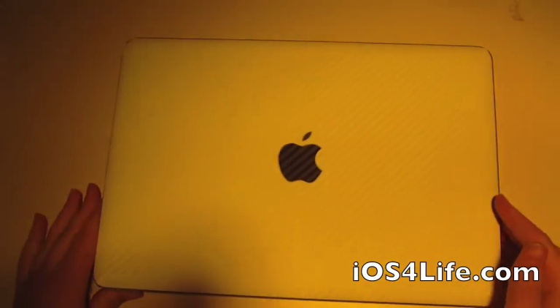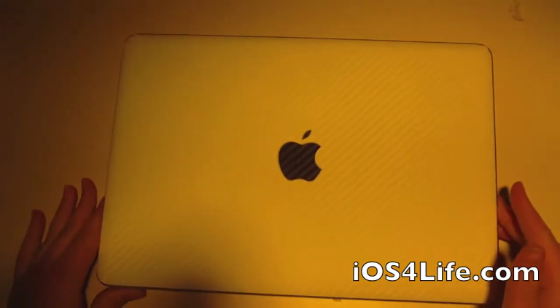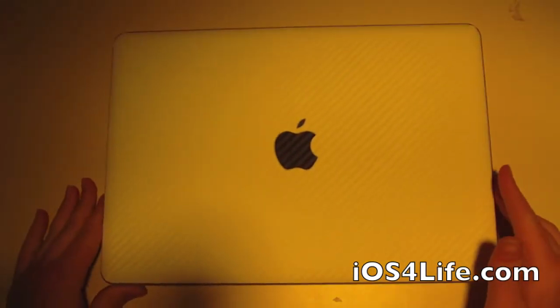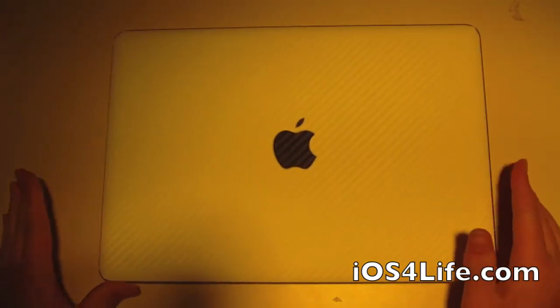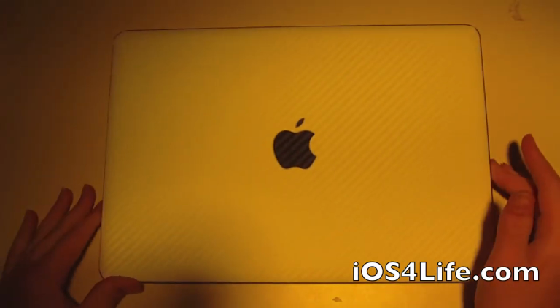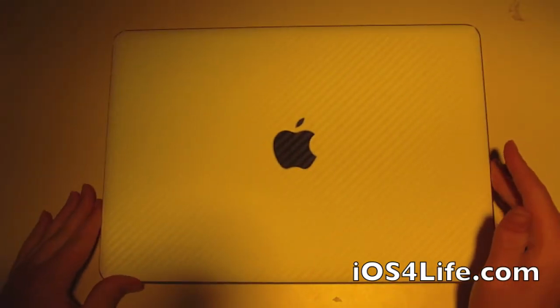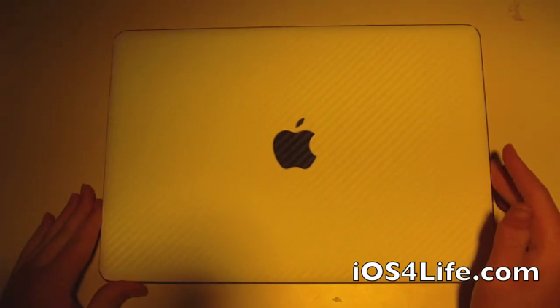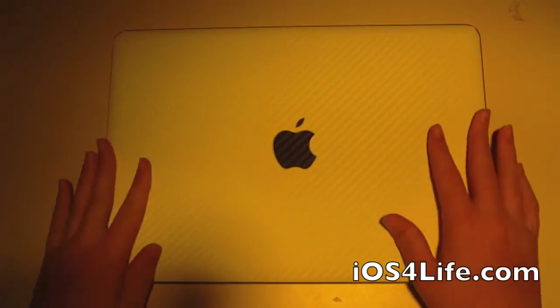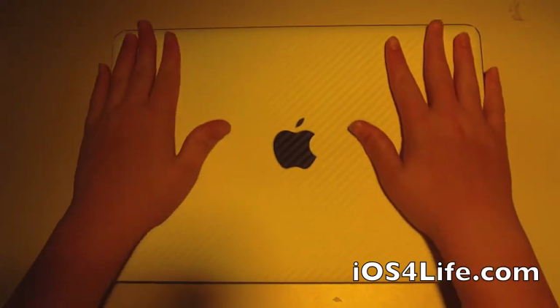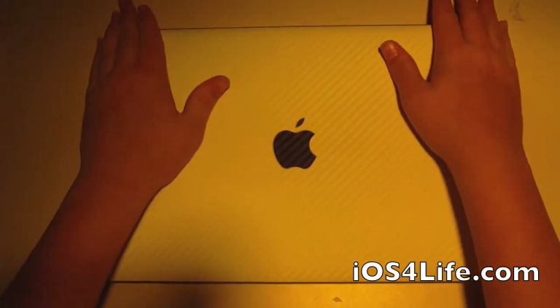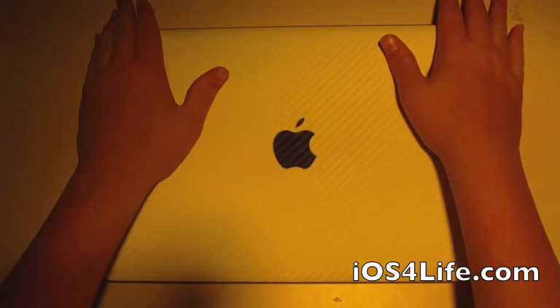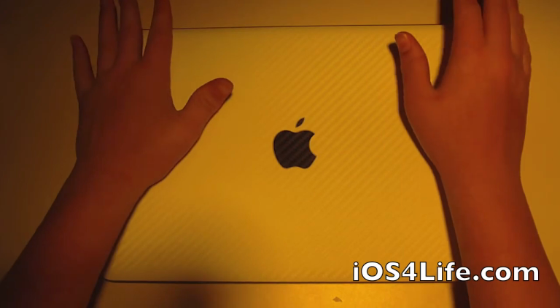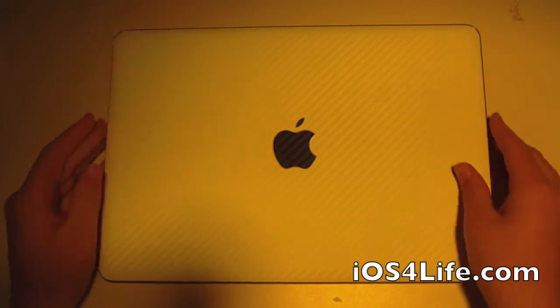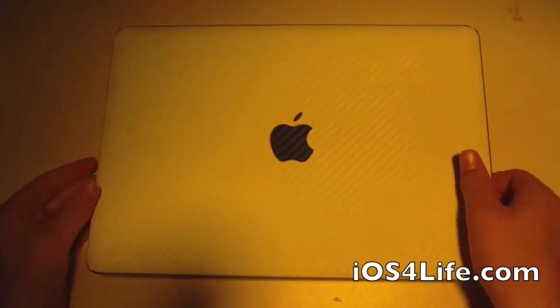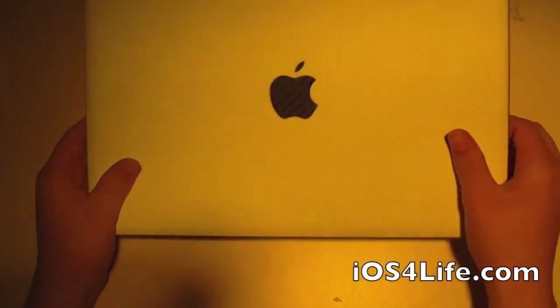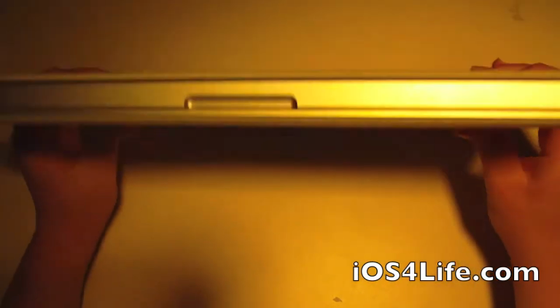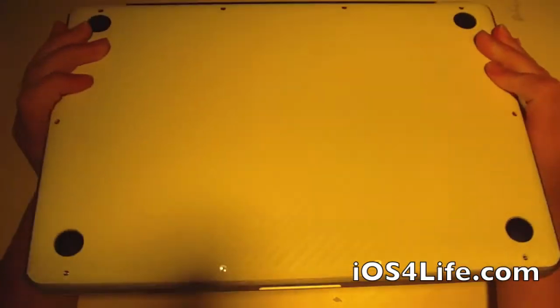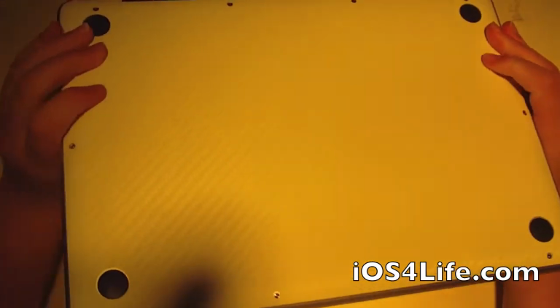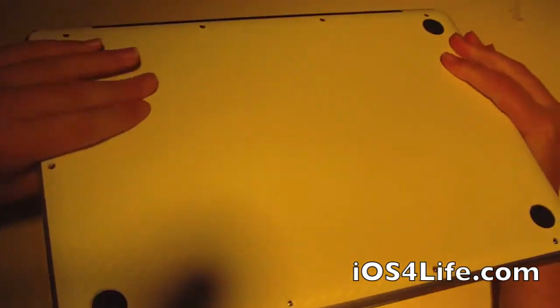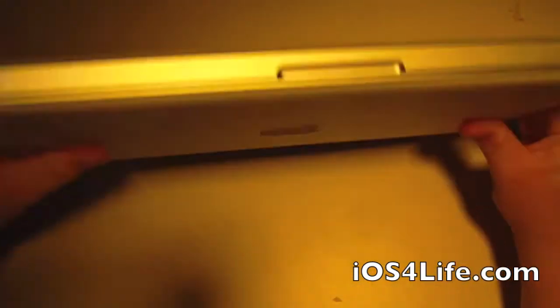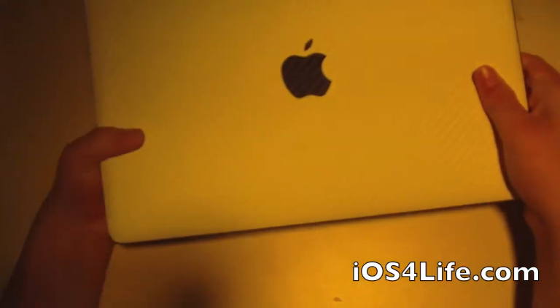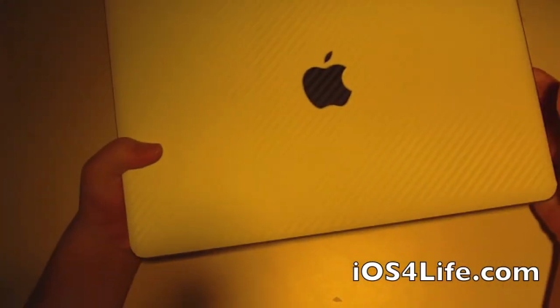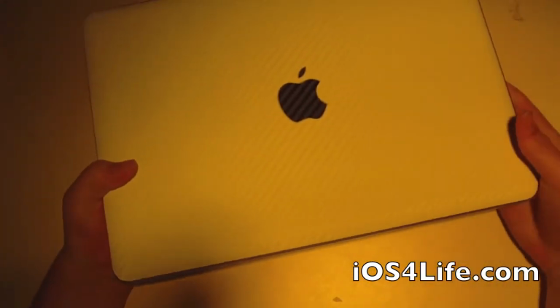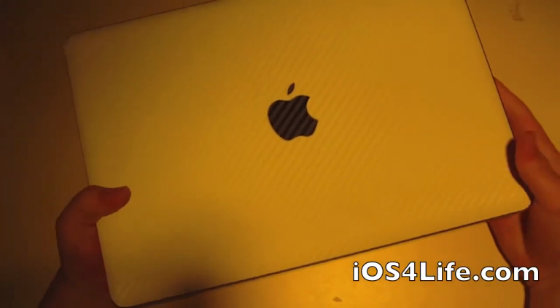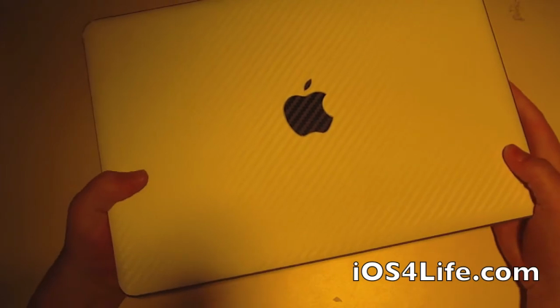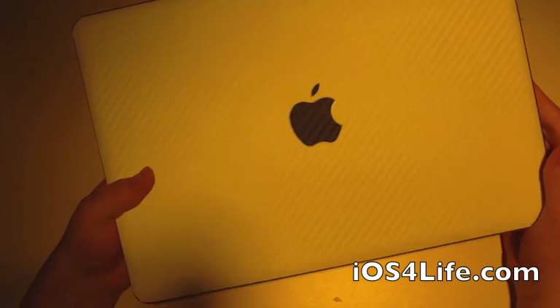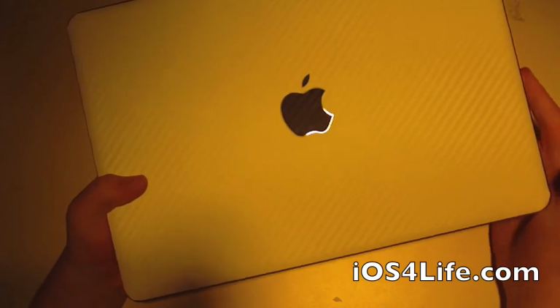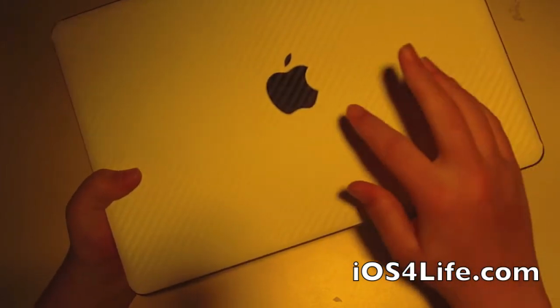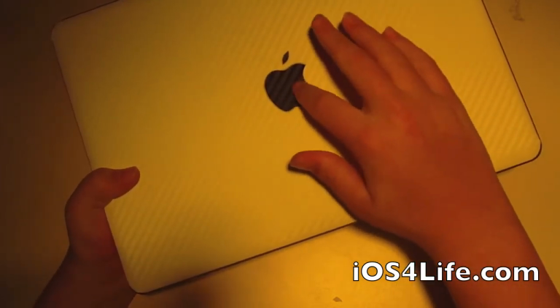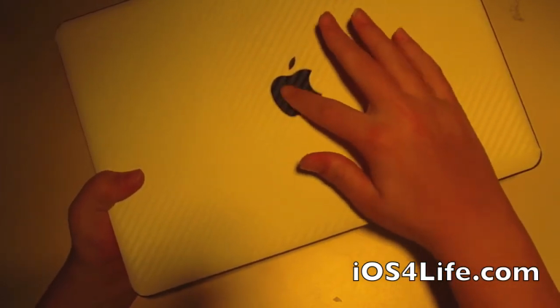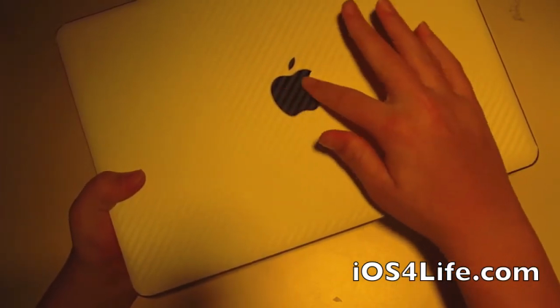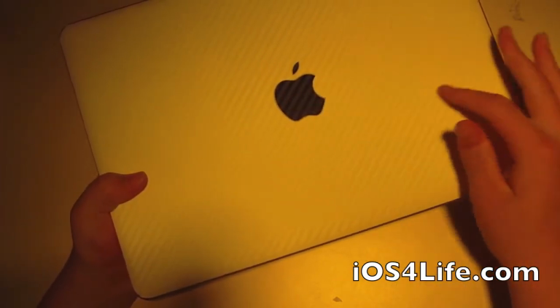Basically I'll be telling you what I like, what I don't like, and basically everything. The skin comes in three pieces — actually four, including the Apple logo right here.